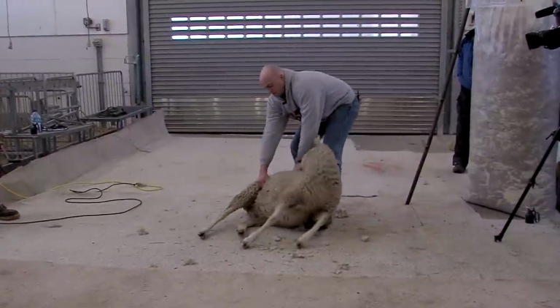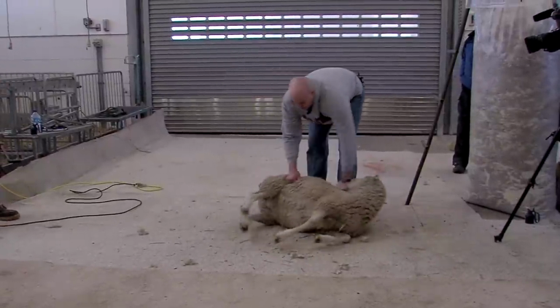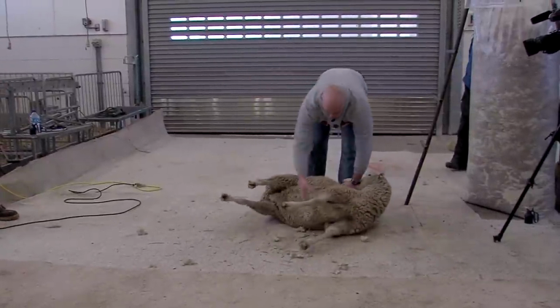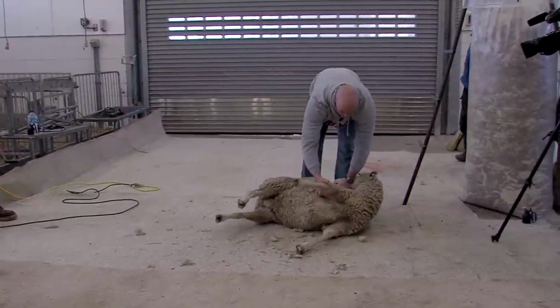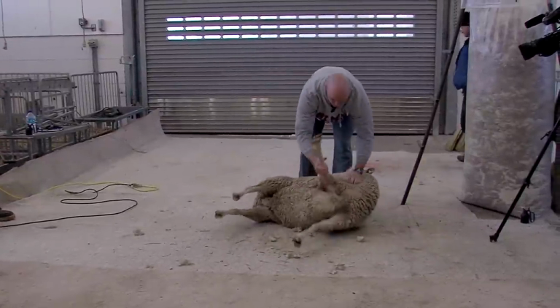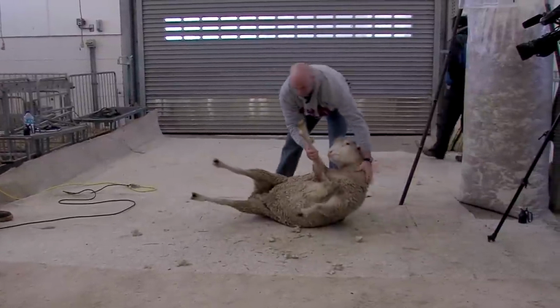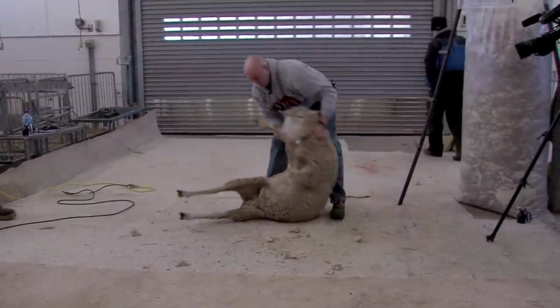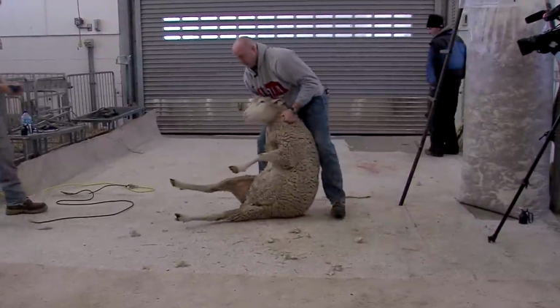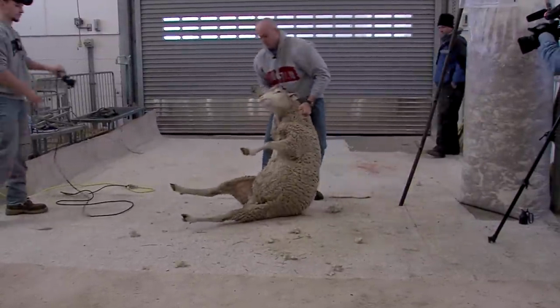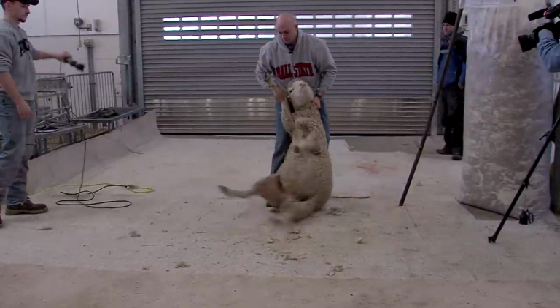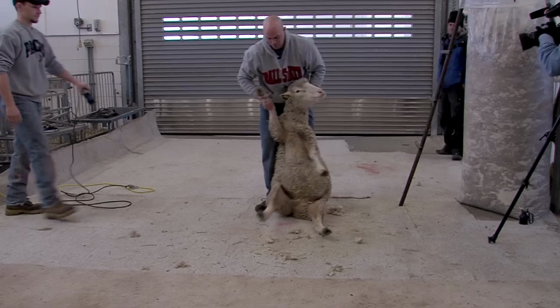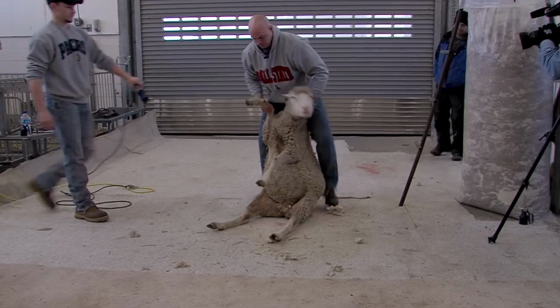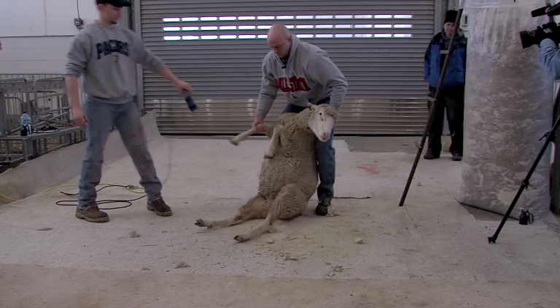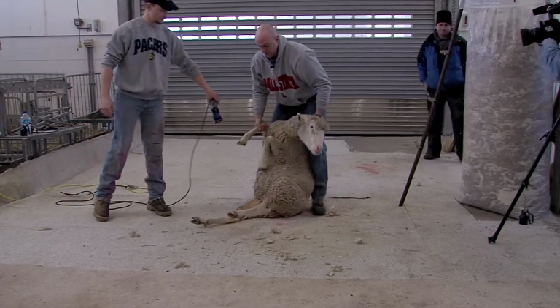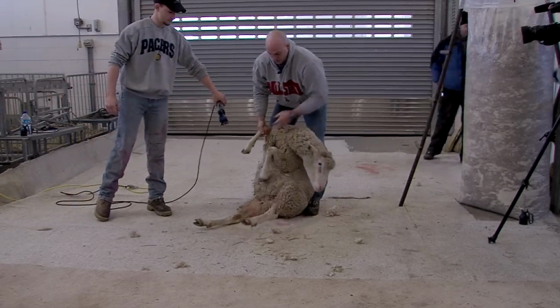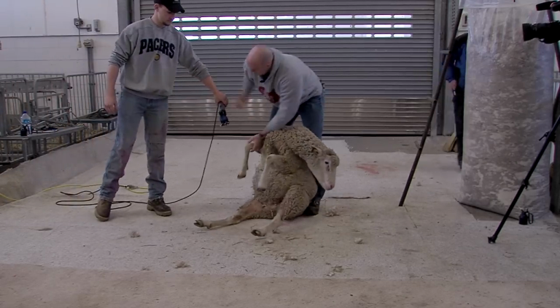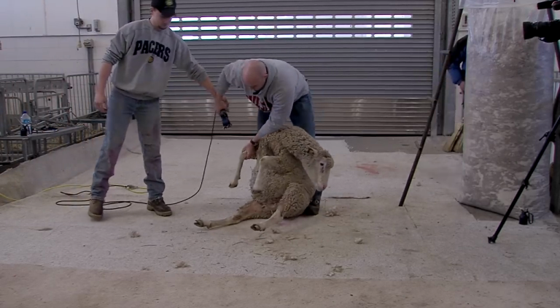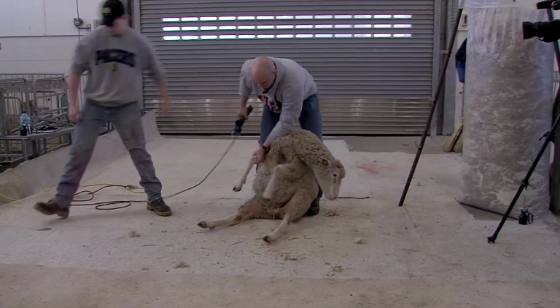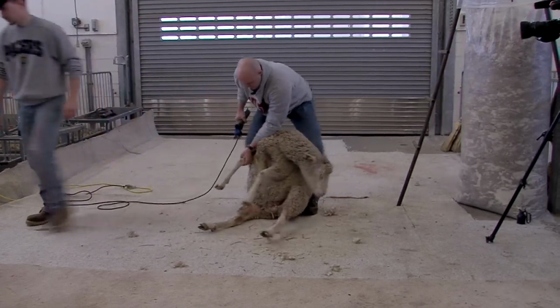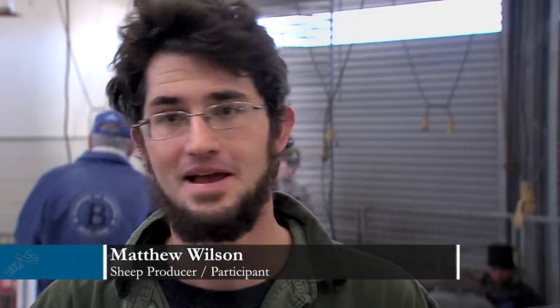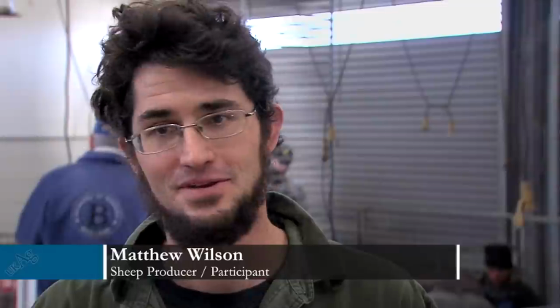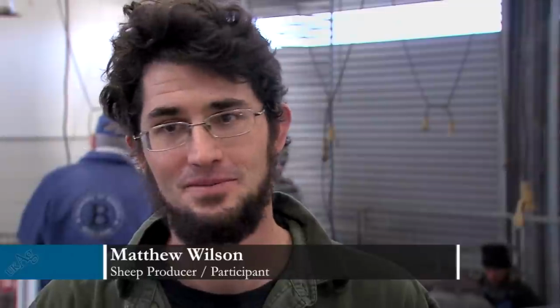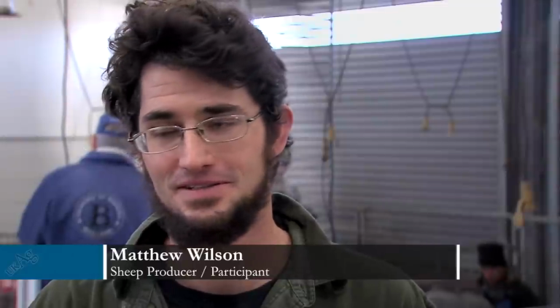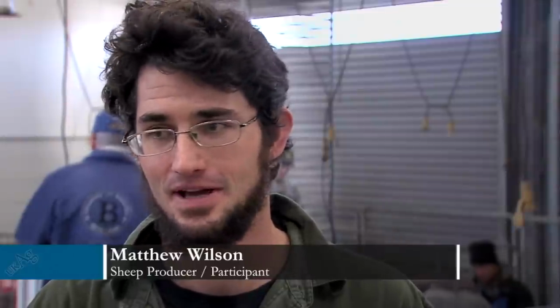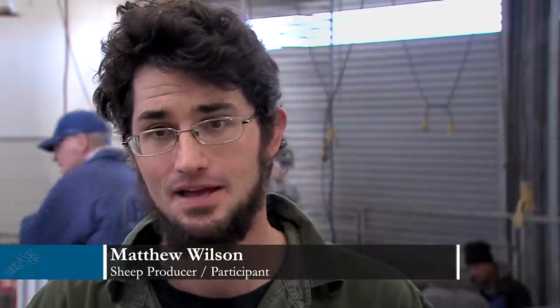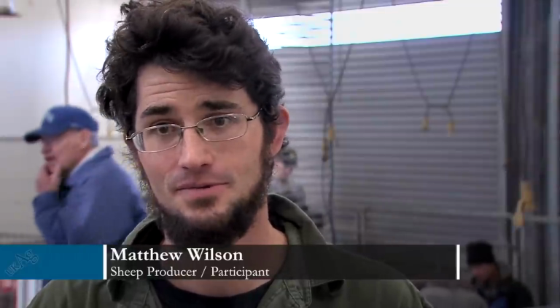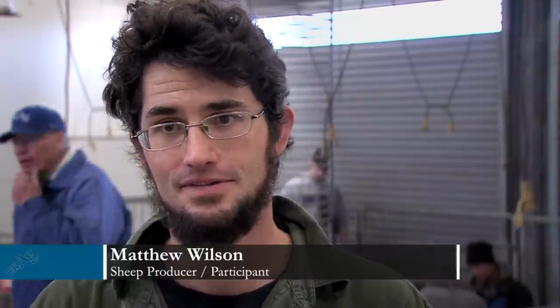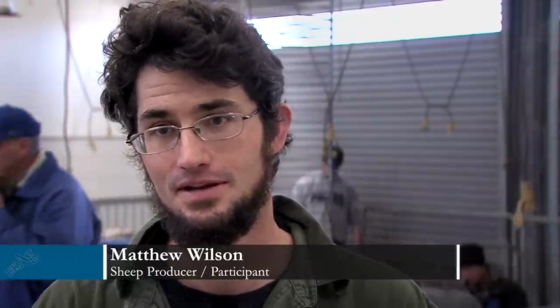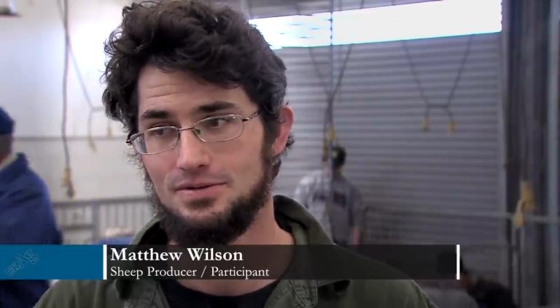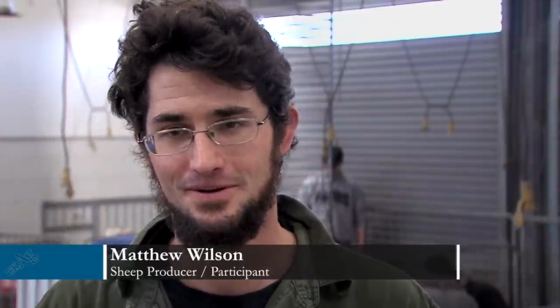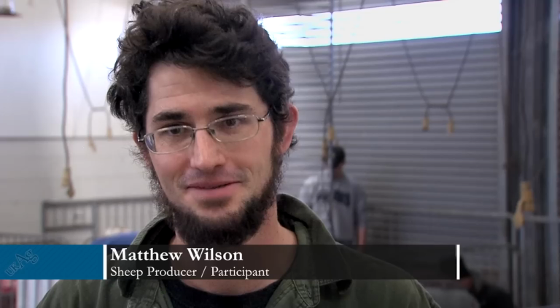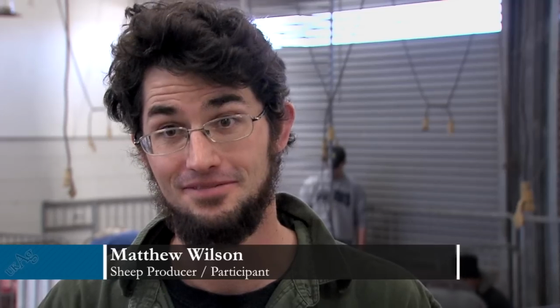Set her down easy, then just pull her up. I try to teach myself off of the internet, off of YouTube, but it's just something you've got to be hands-on with, and having somebody there that knows what they're doing makes a big difference.